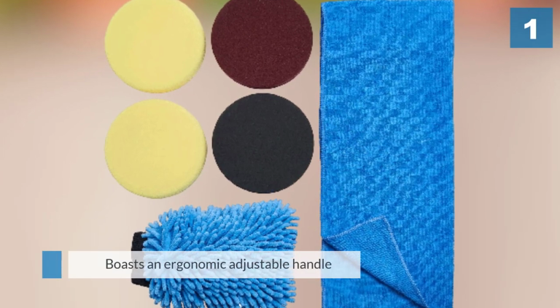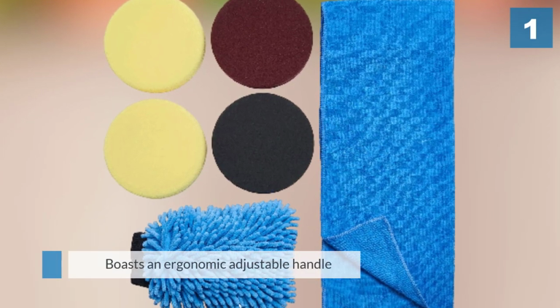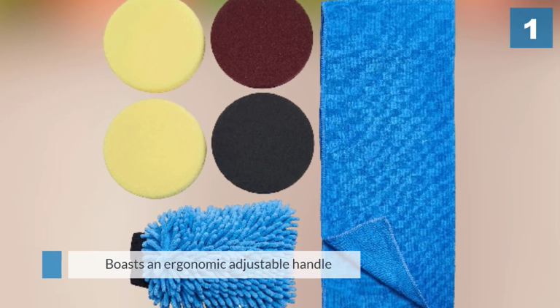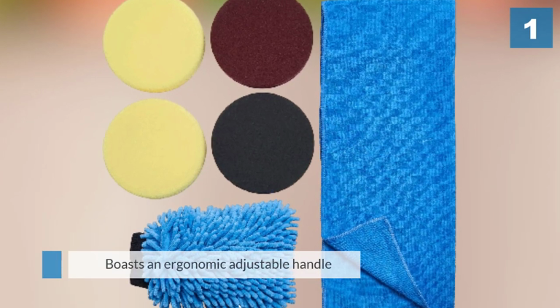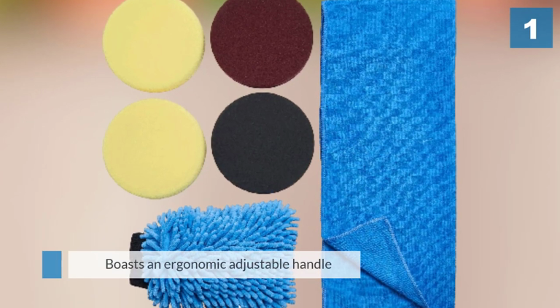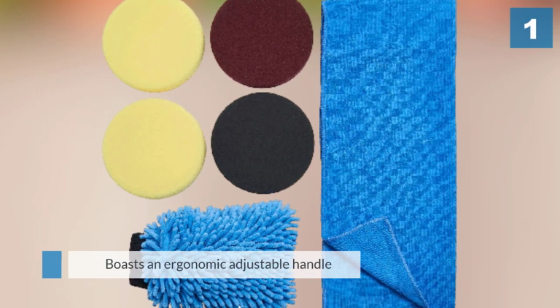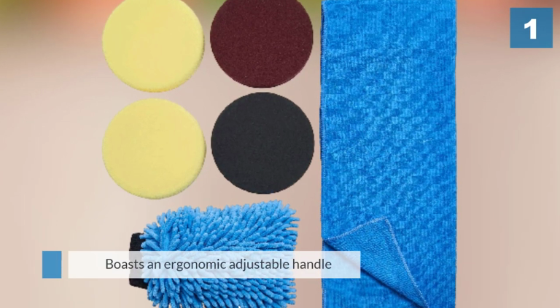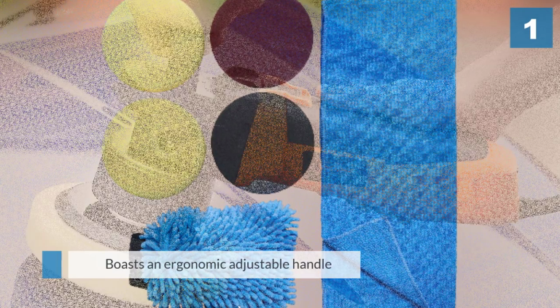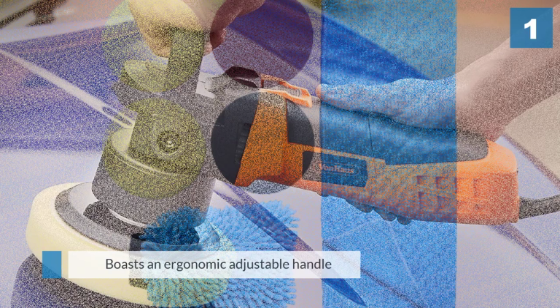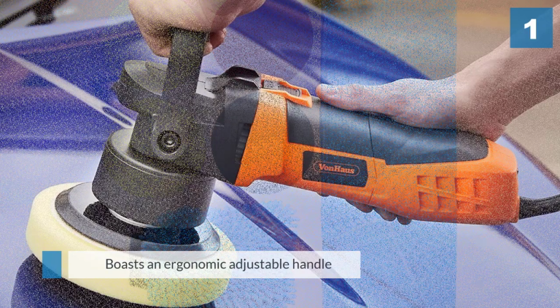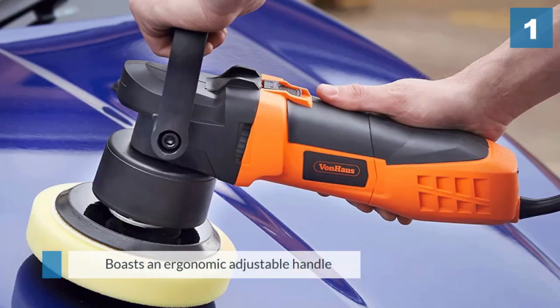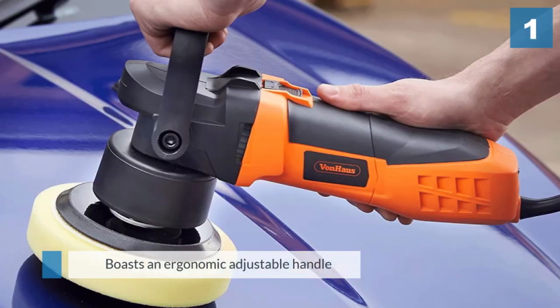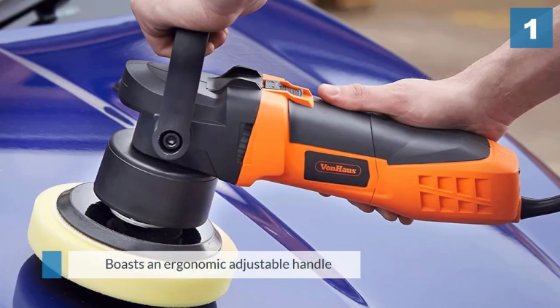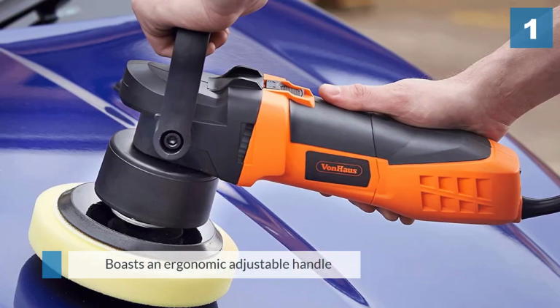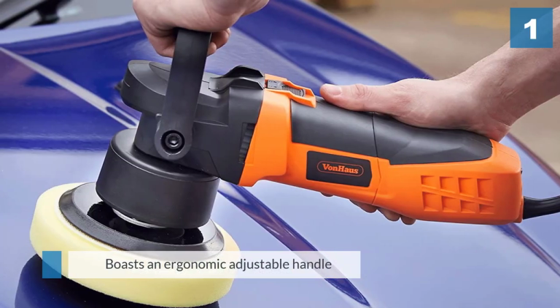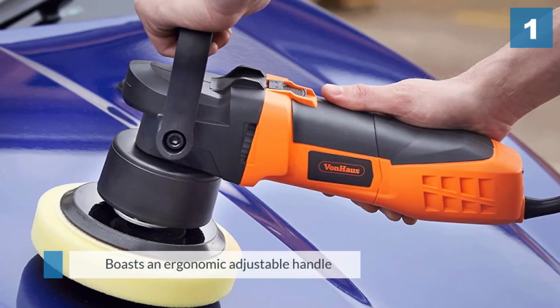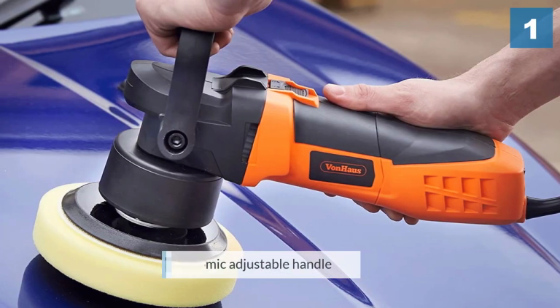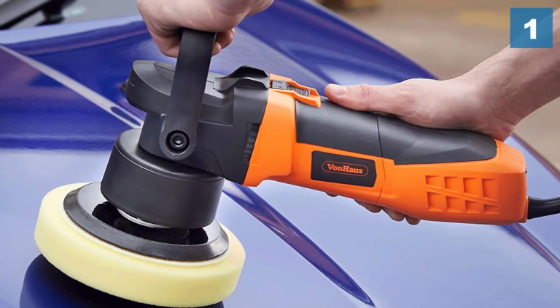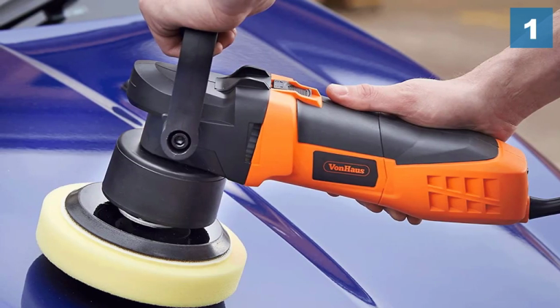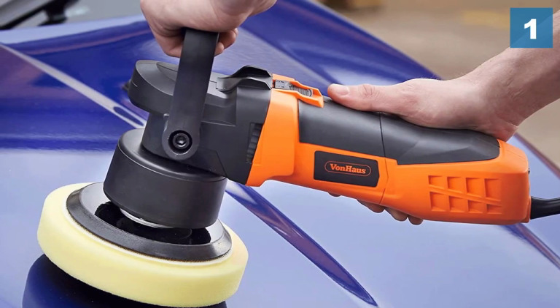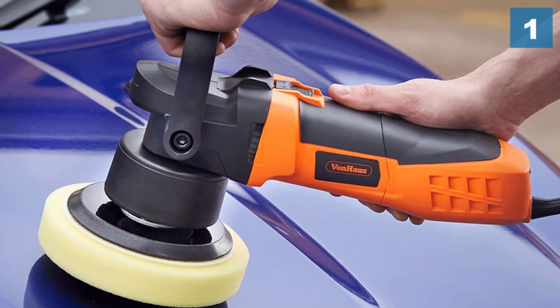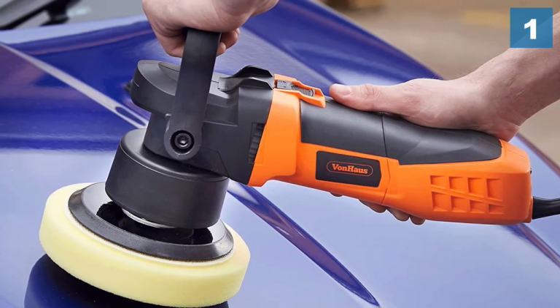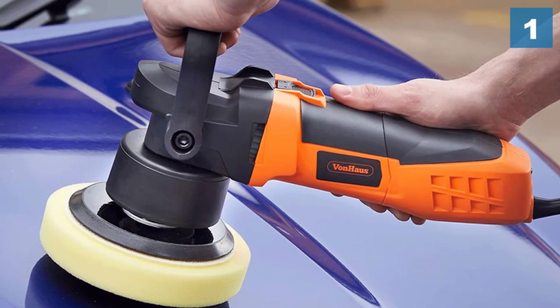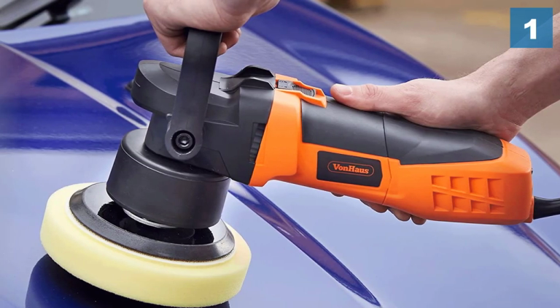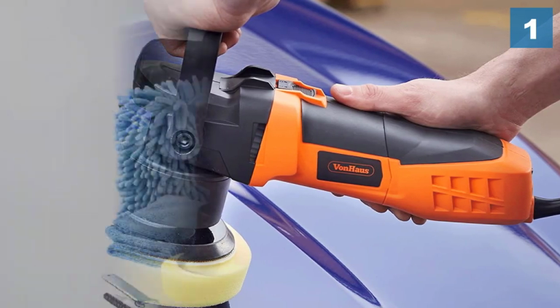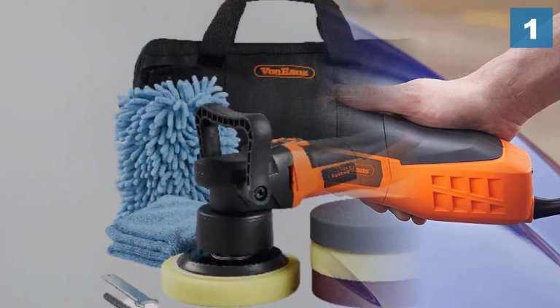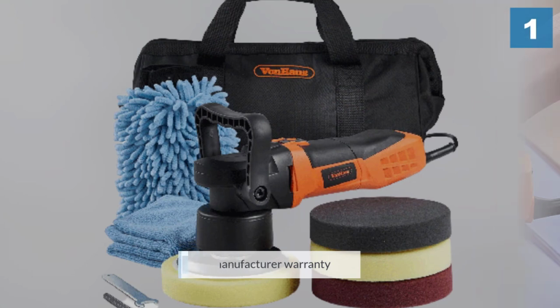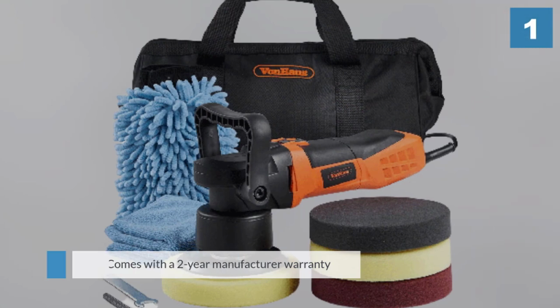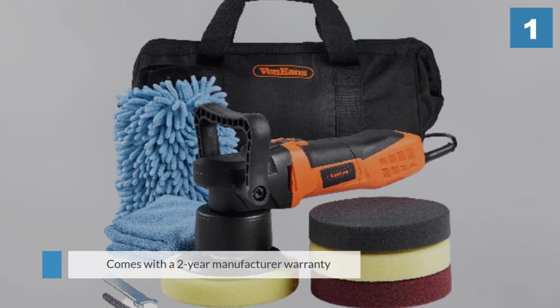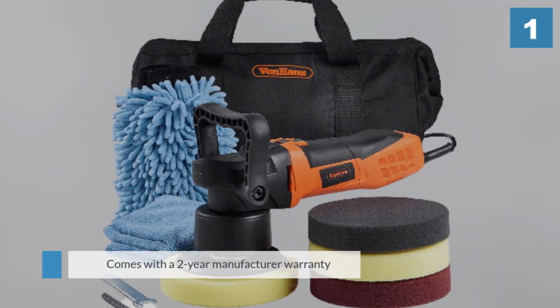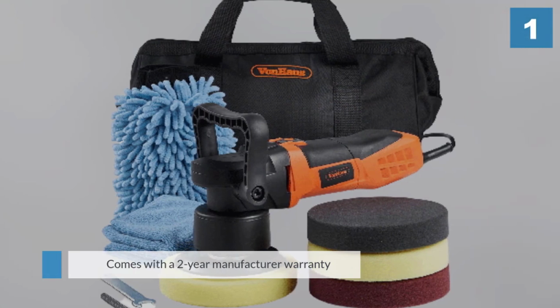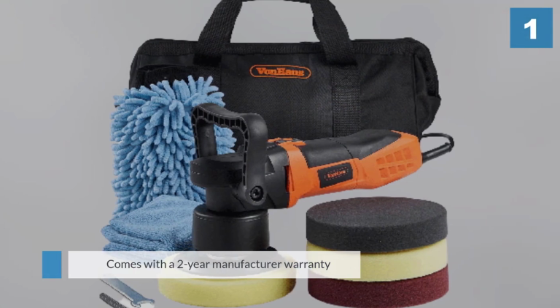Ergonomically it lacks a little compared to some of the more premium products, and it comes in at about the same weight as the Meguiar's, though it works well for longer detailing projects.